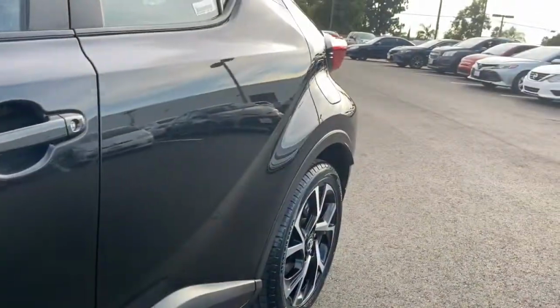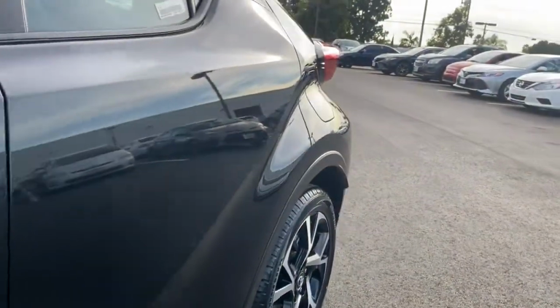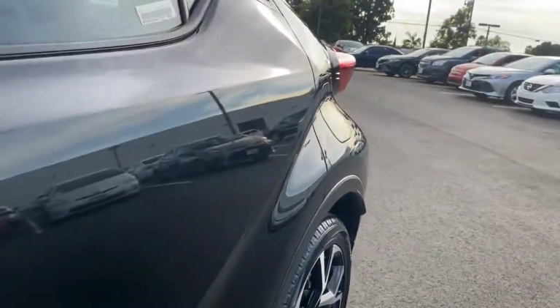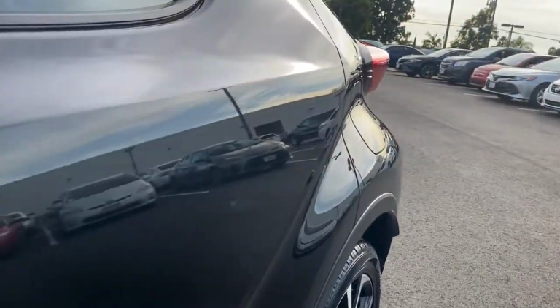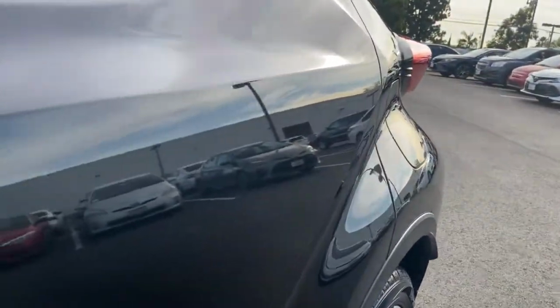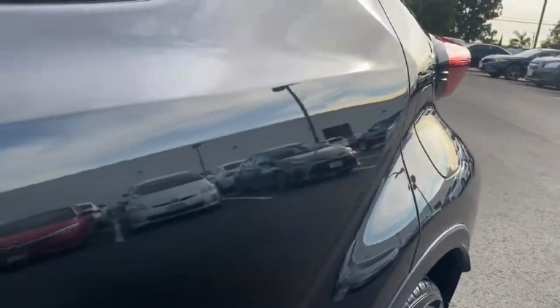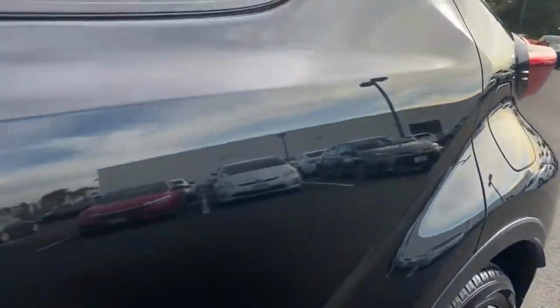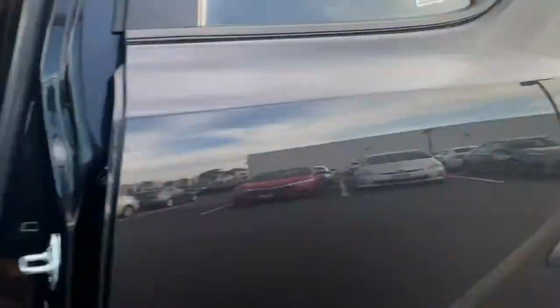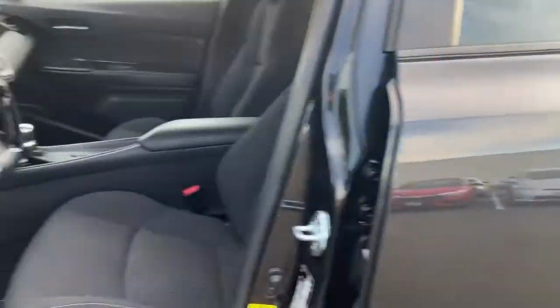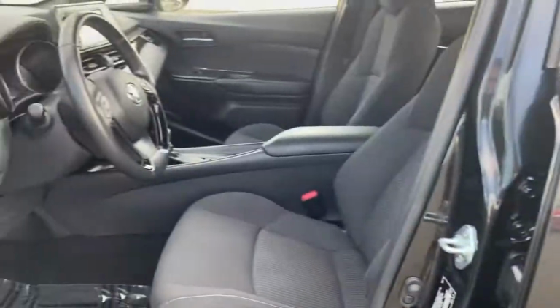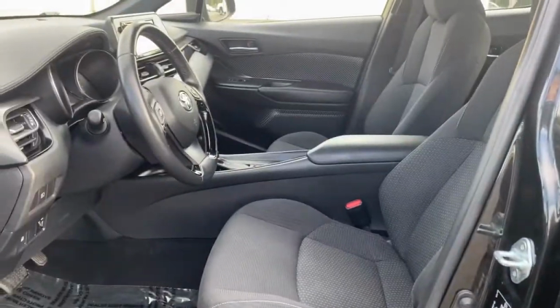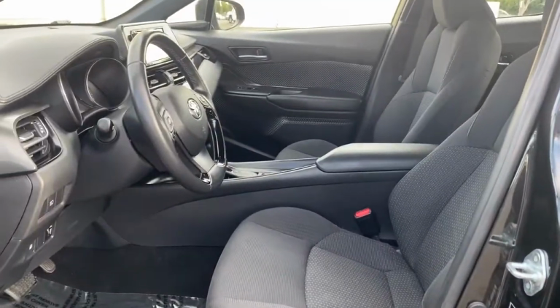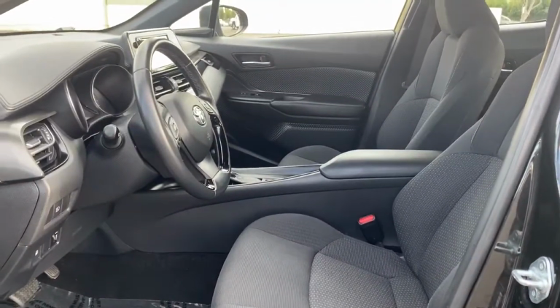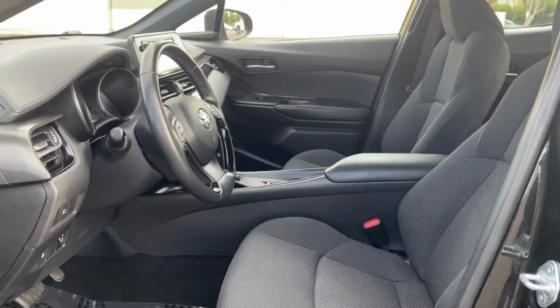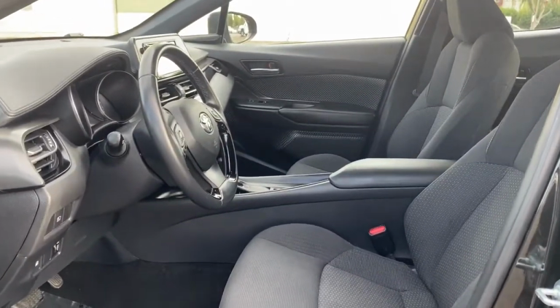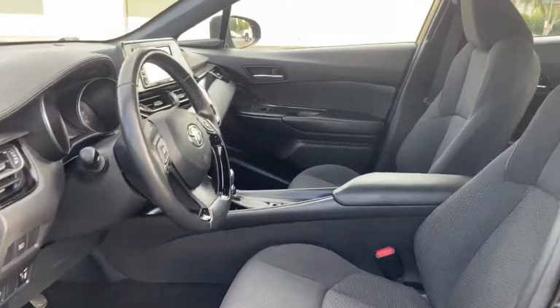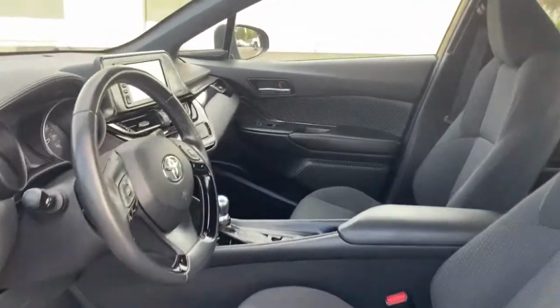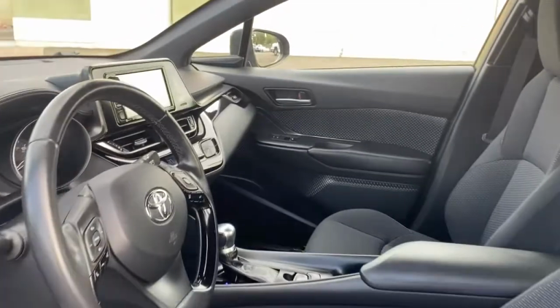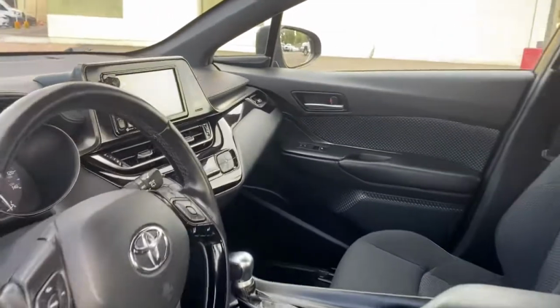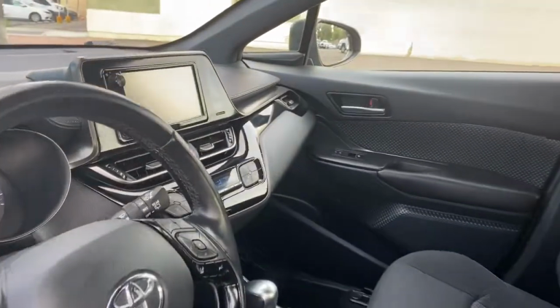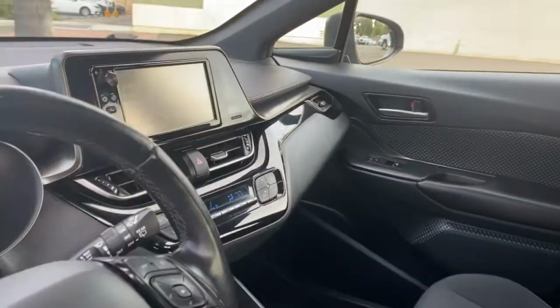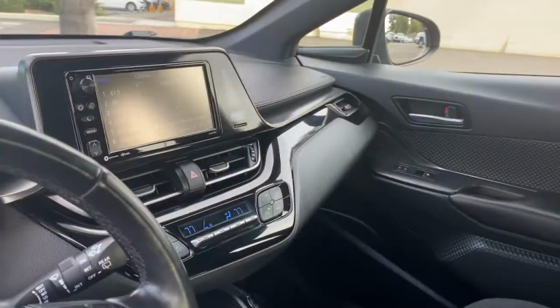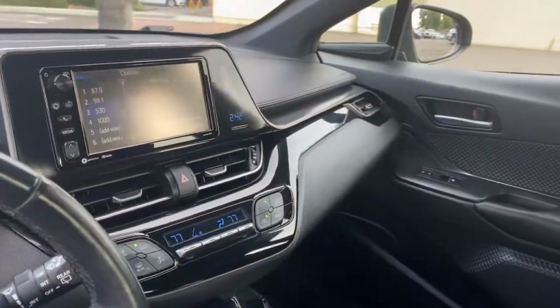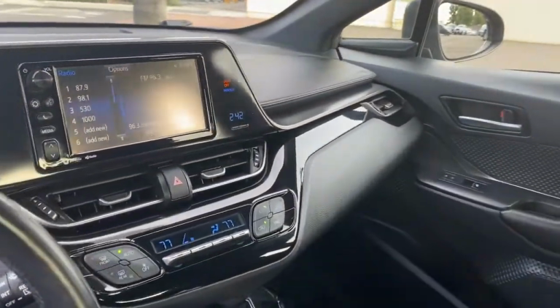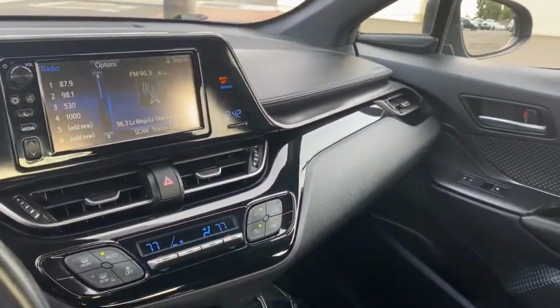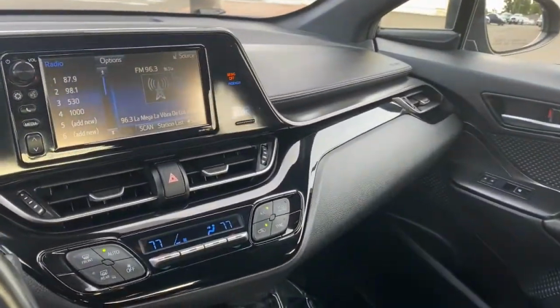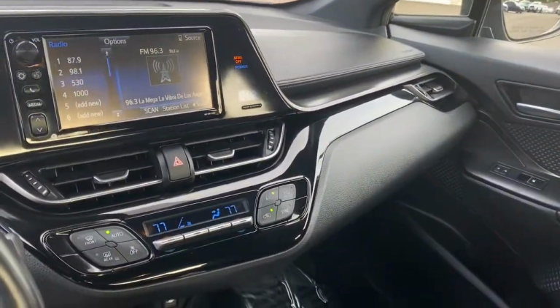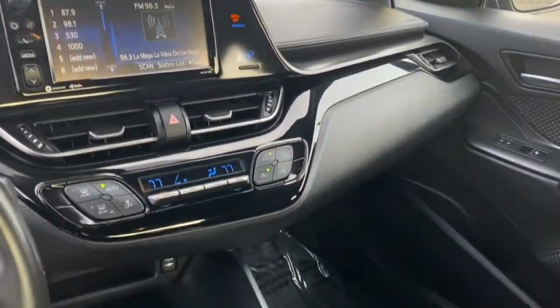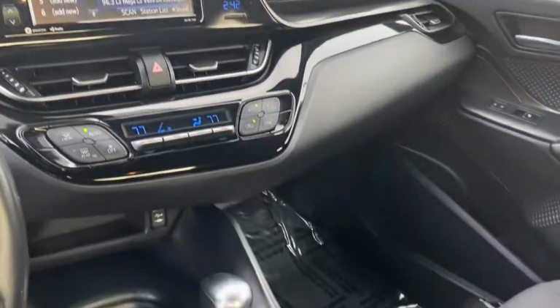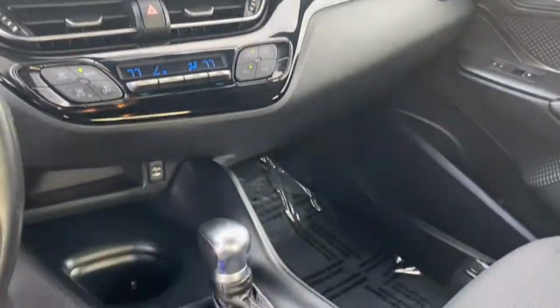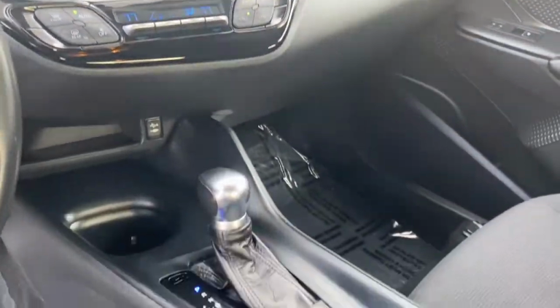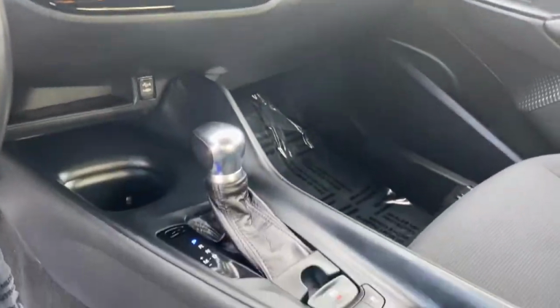This C-HR grabs attention with its original style. Come and see for yourself when you take it for a spin. Our professional staff will make it the best part of your day.